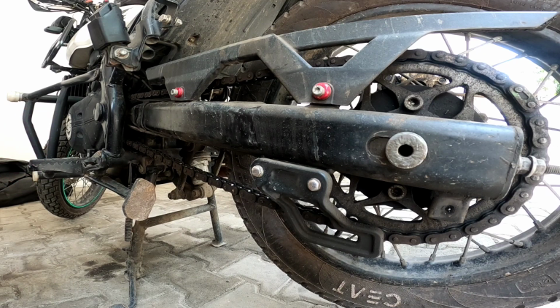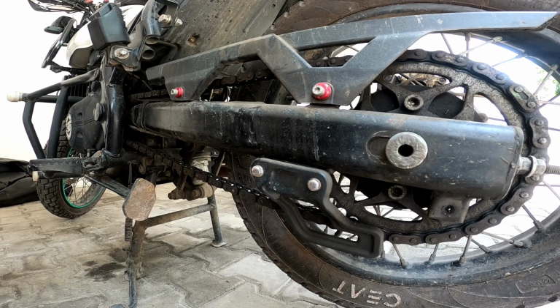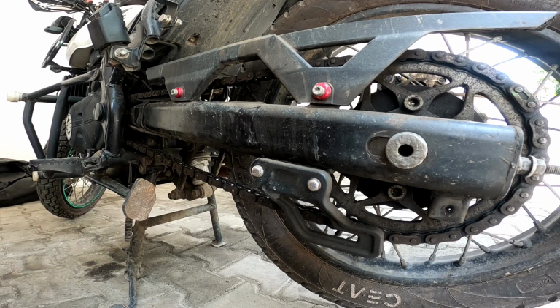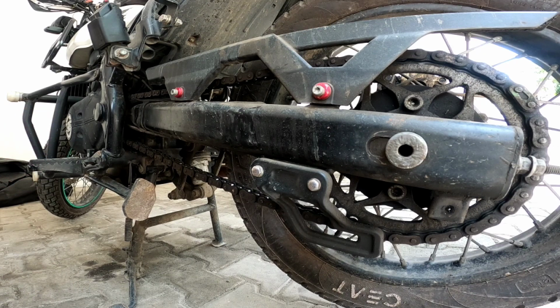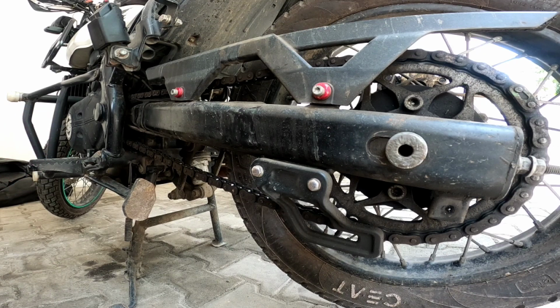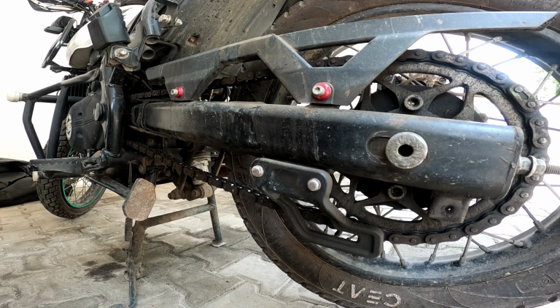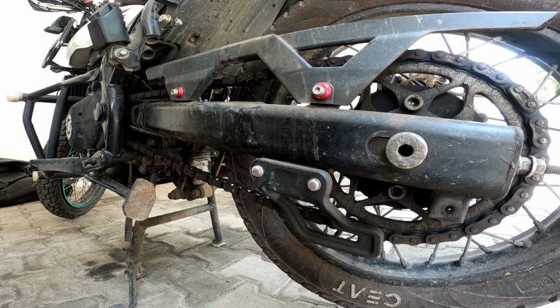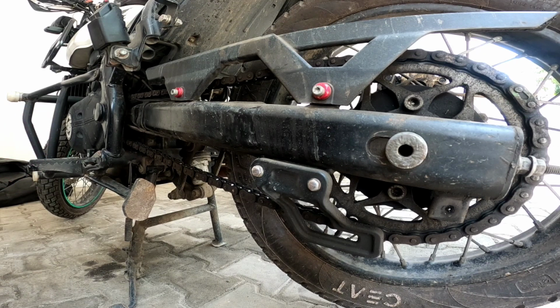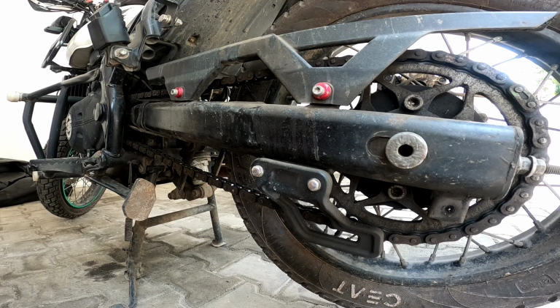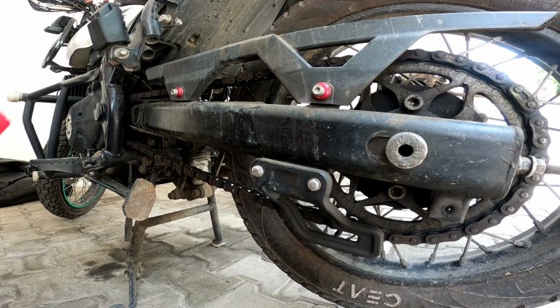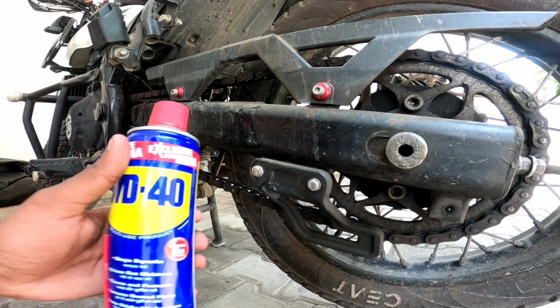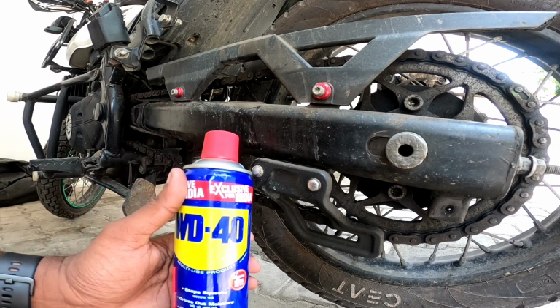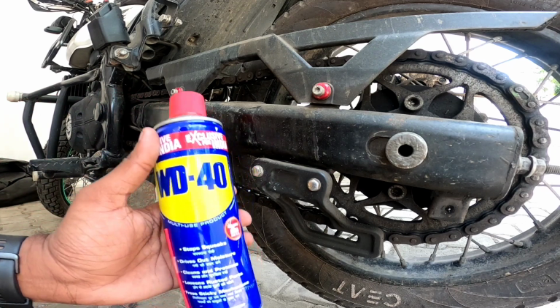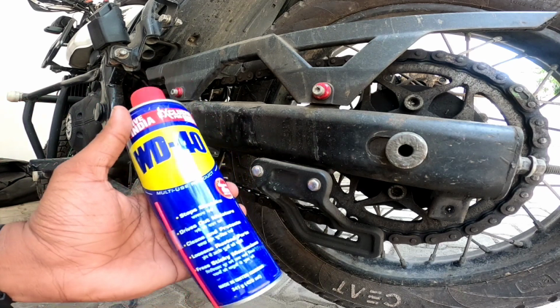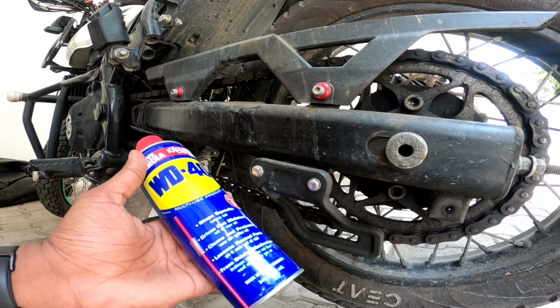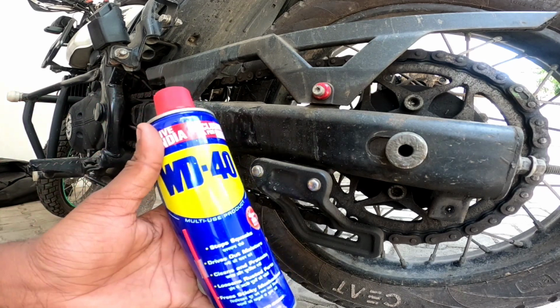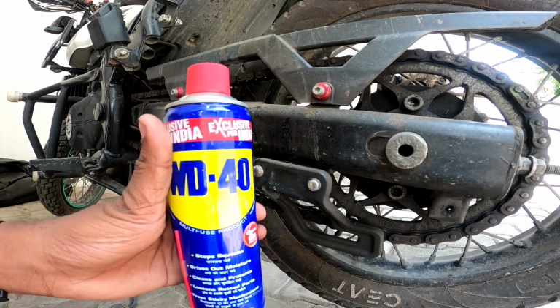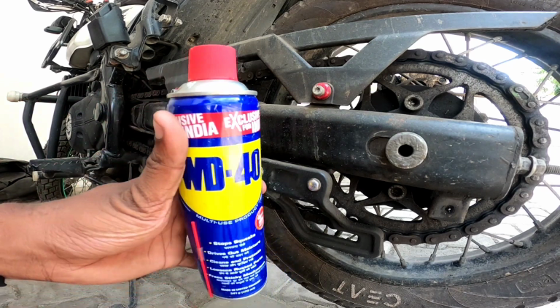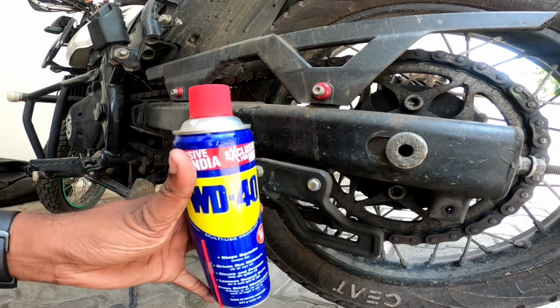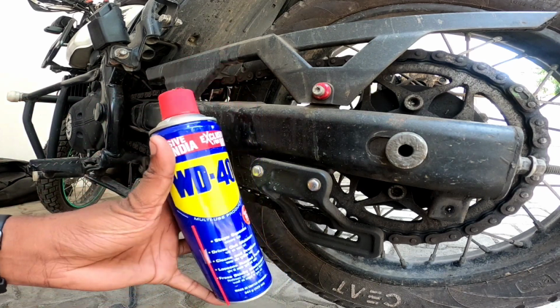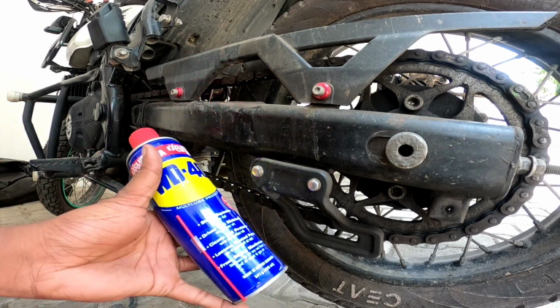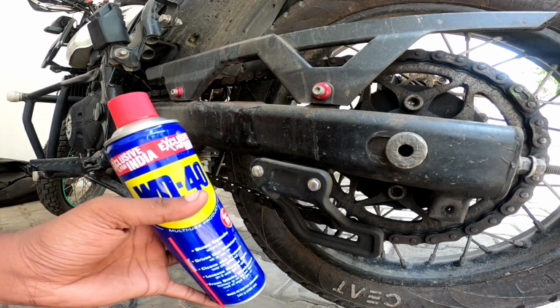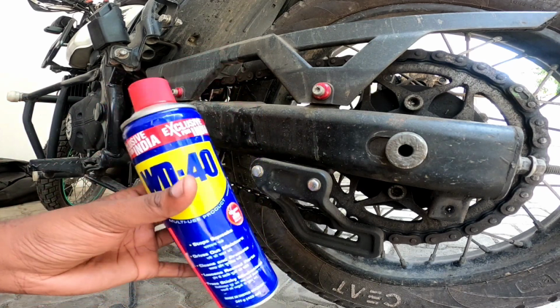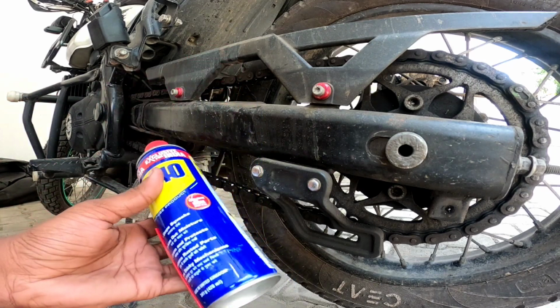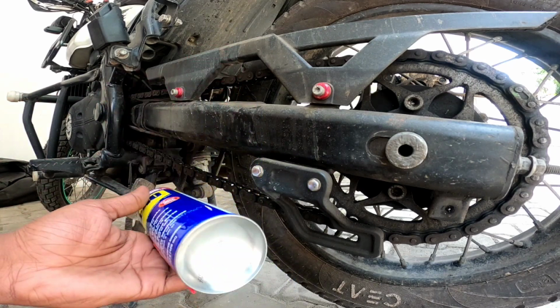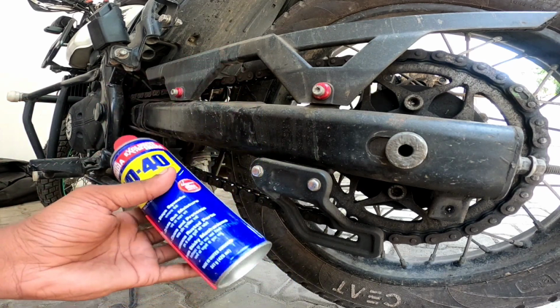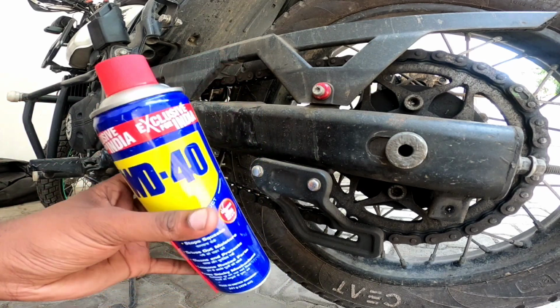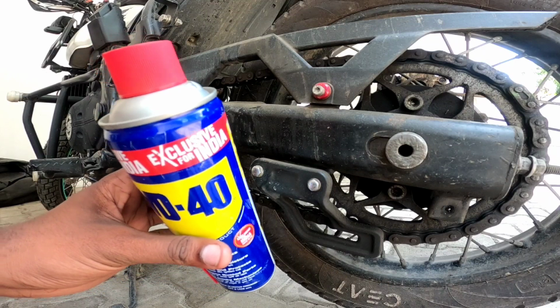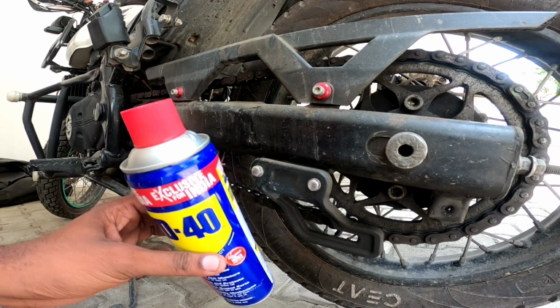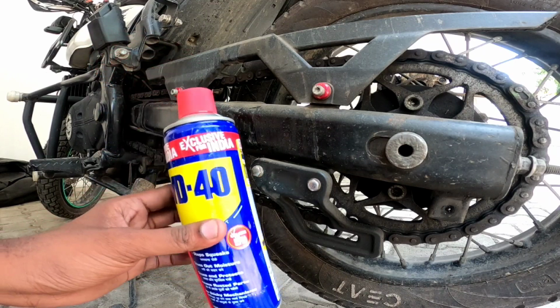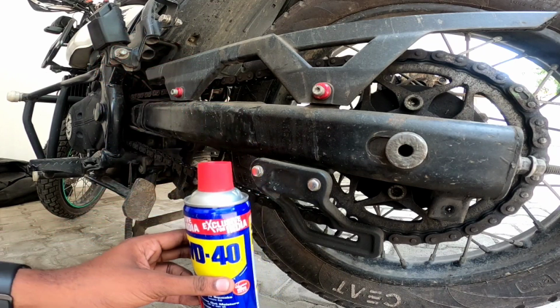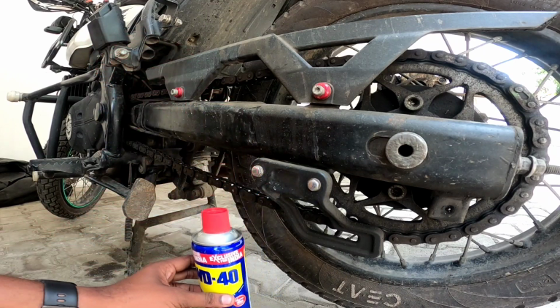So, we have three products. The first product is WD-40. You can use chain clean and chain lube. This is the first product.